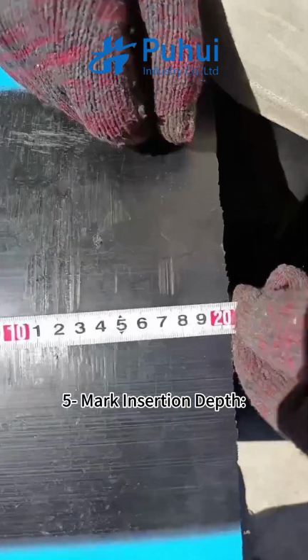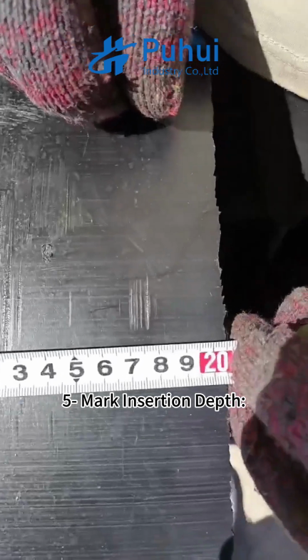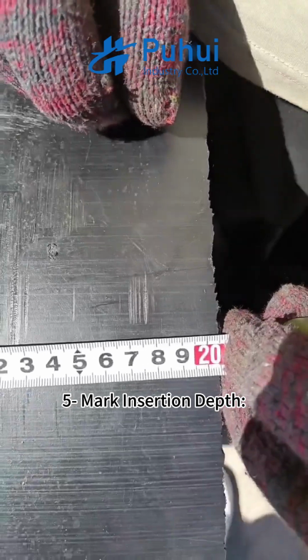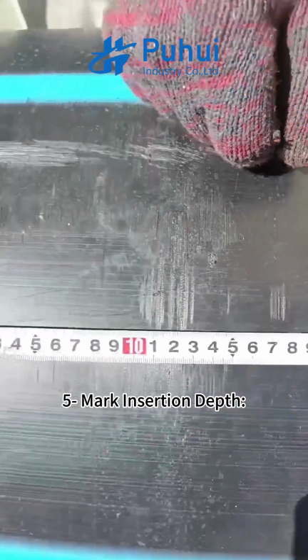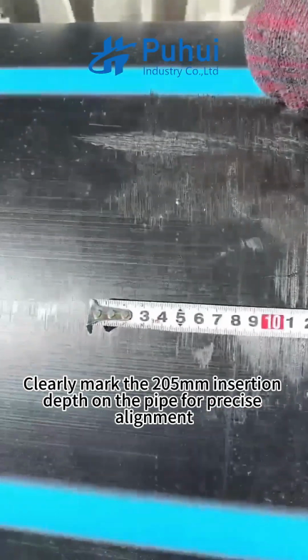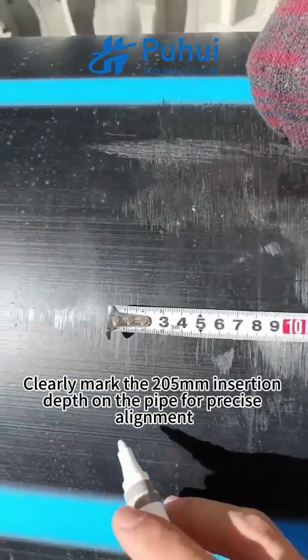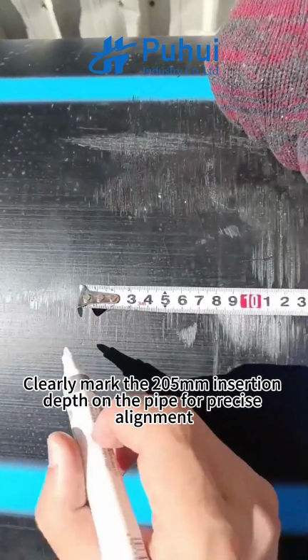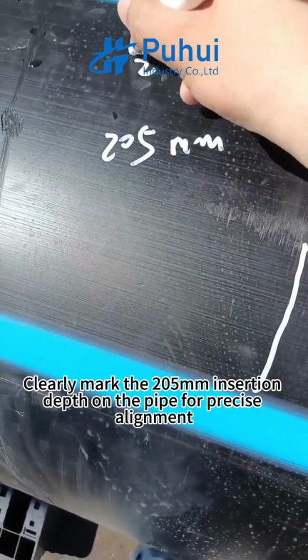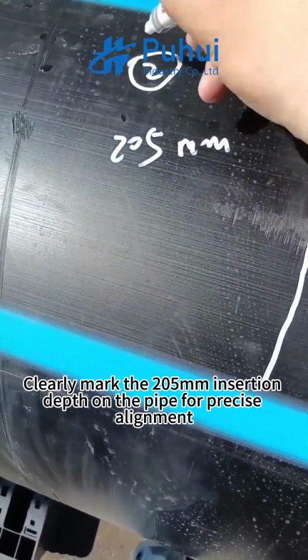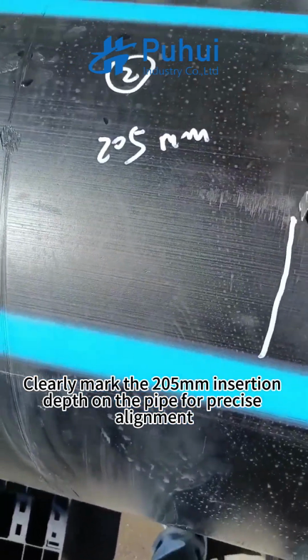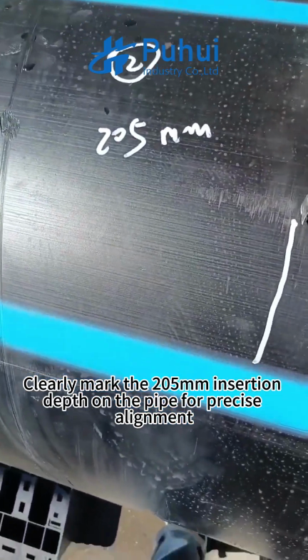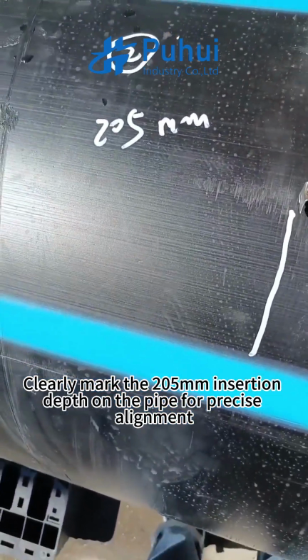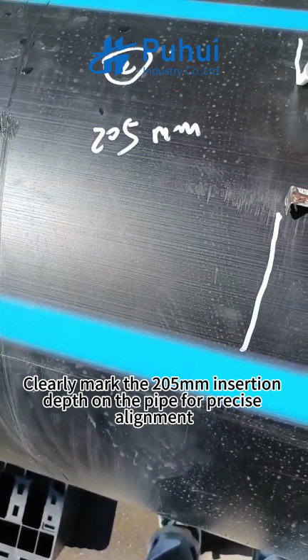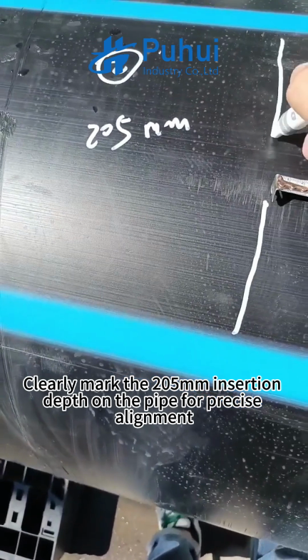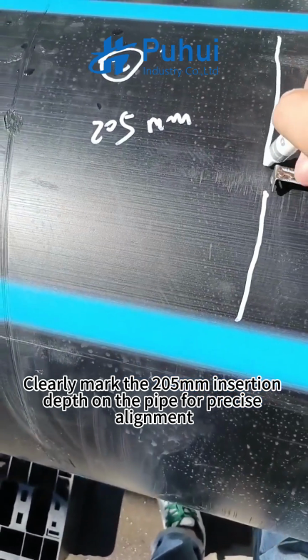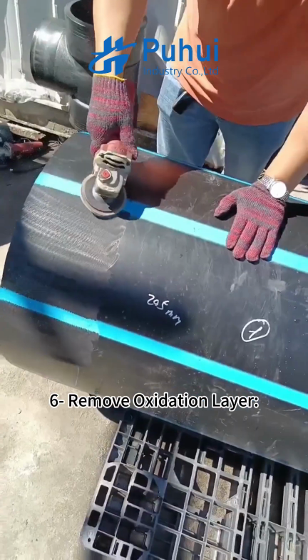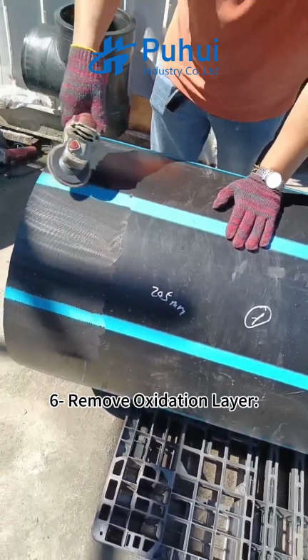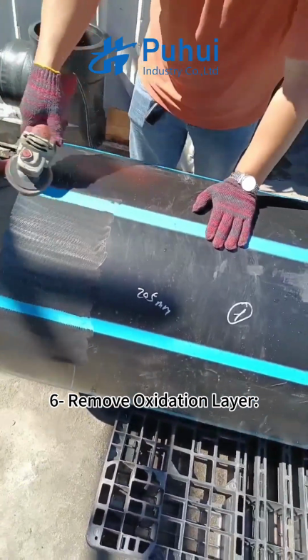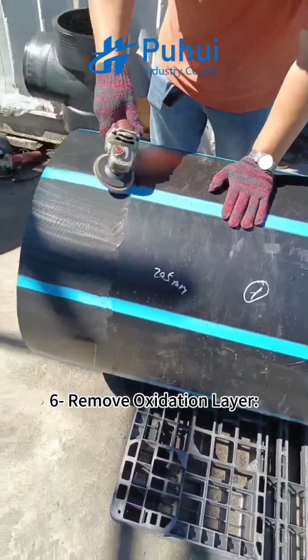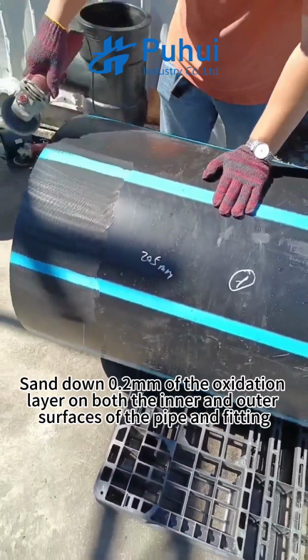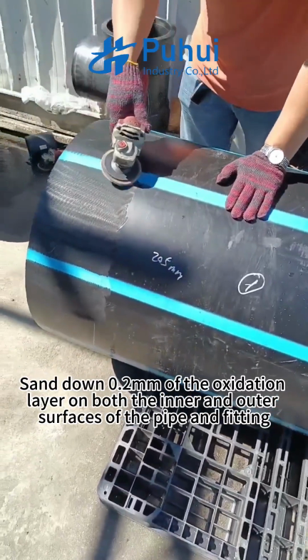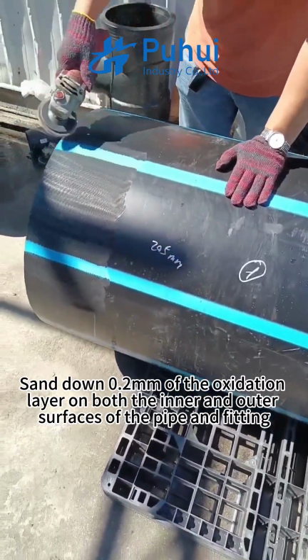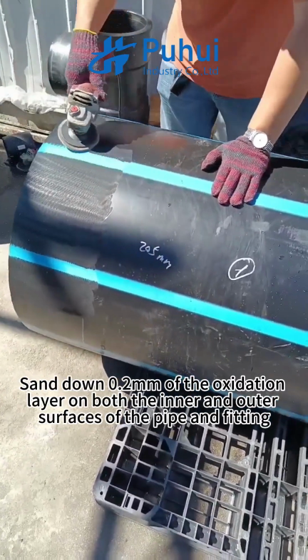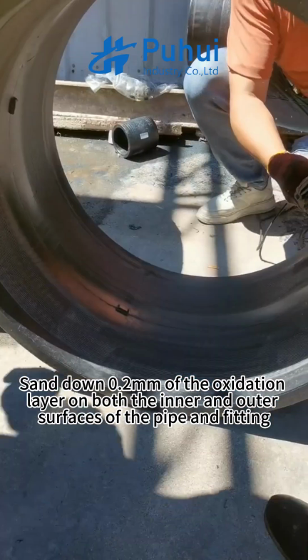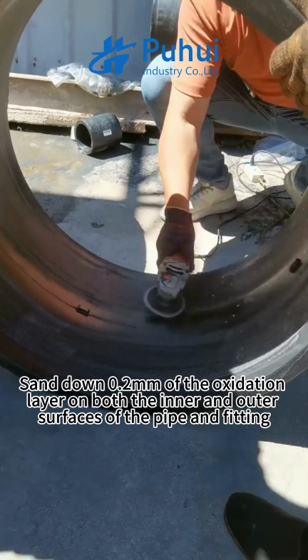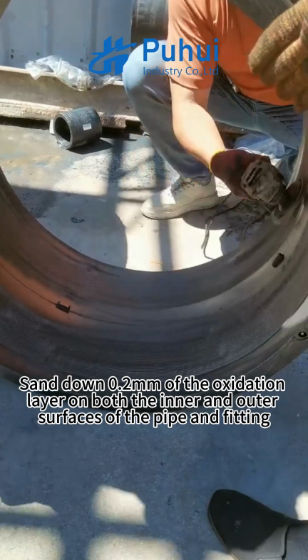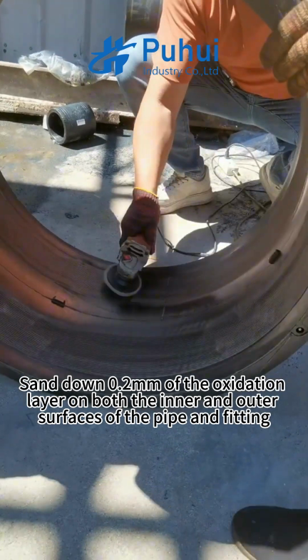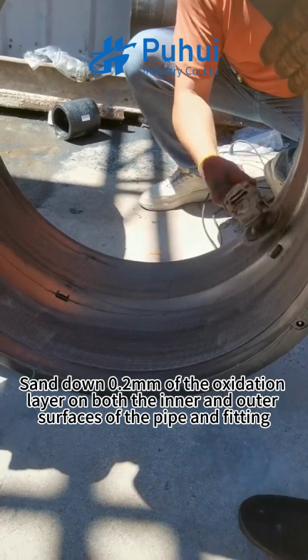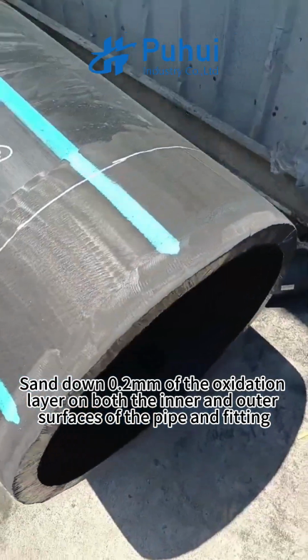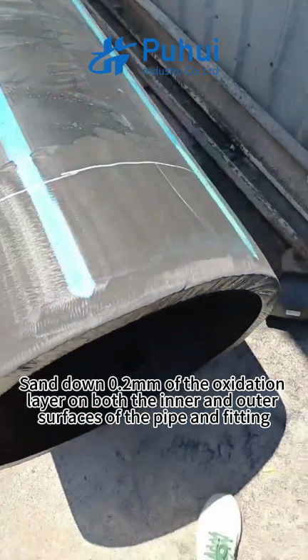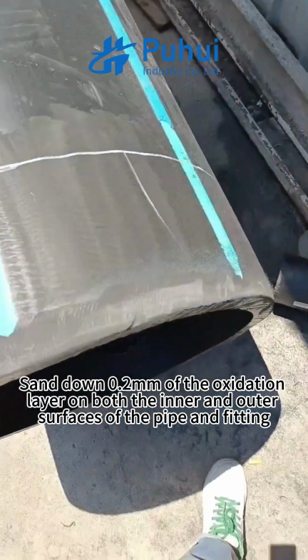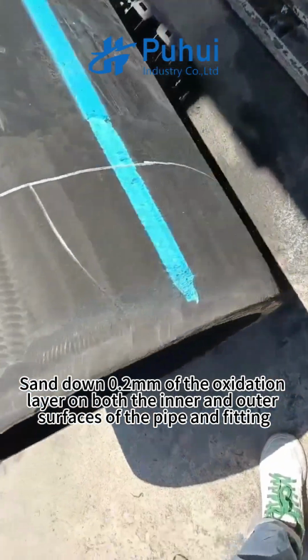Step 5: Mark insertion depth — clearly mark the 205mm insertion depth on the pipe for precise alignment. Step 6: Remove oxidation layer — sand down 0.2mm of the oxidation layer on both the inner and outer surfaces of the pipe and fitting.